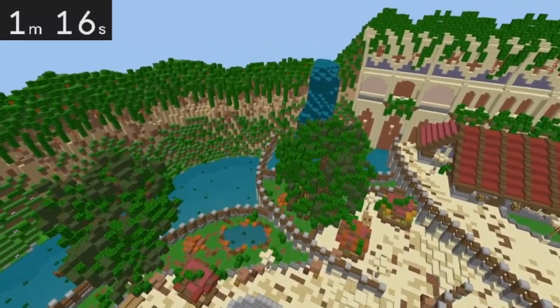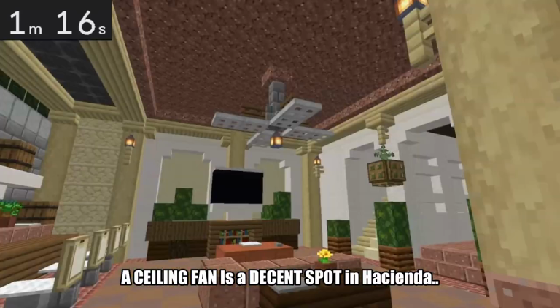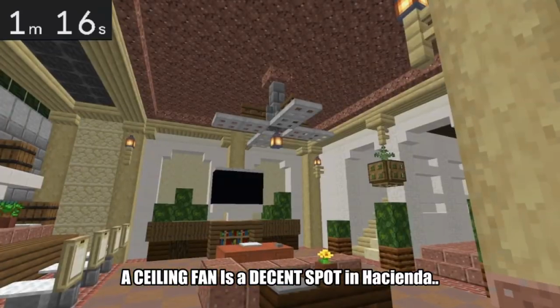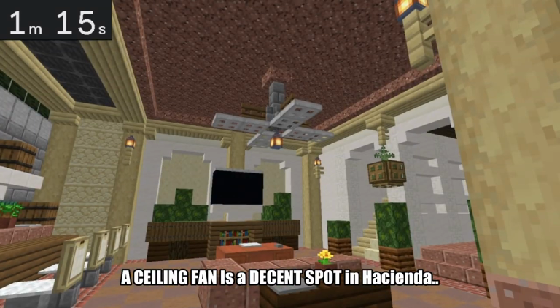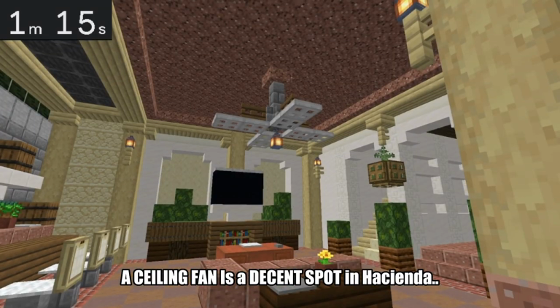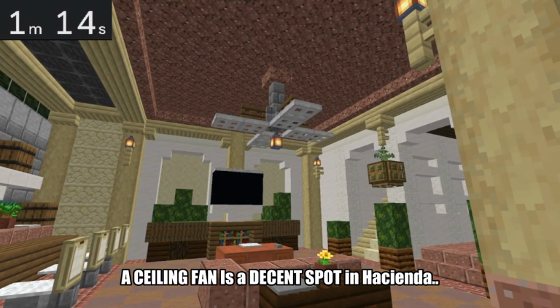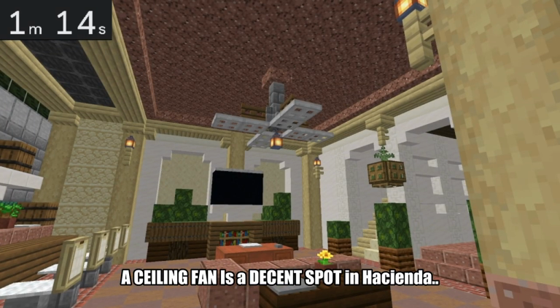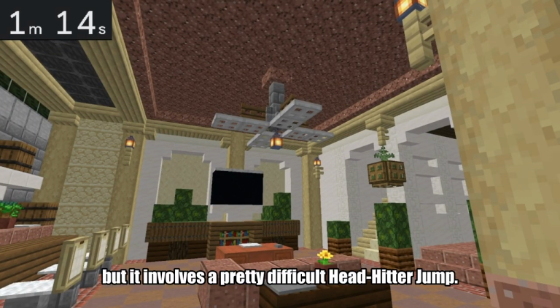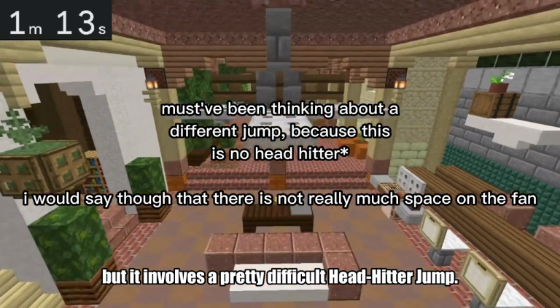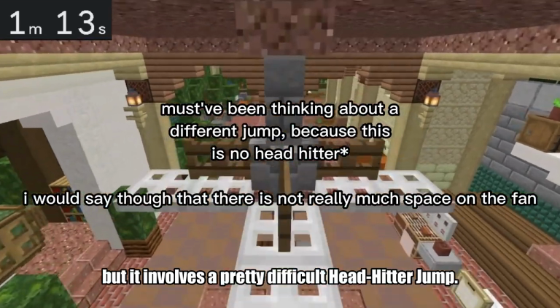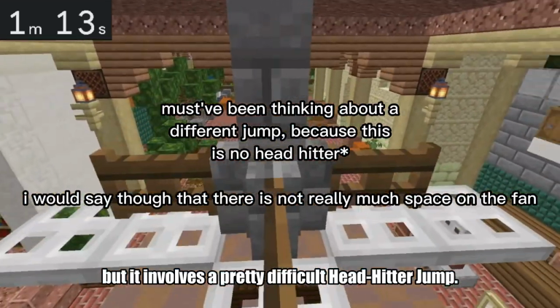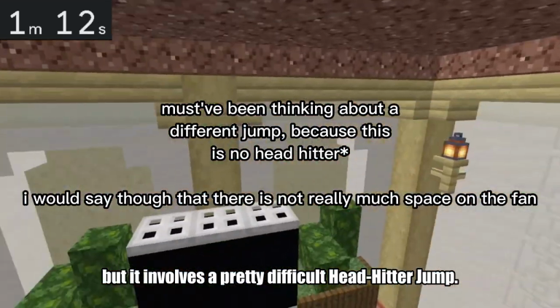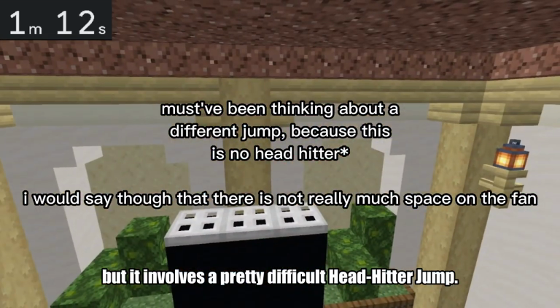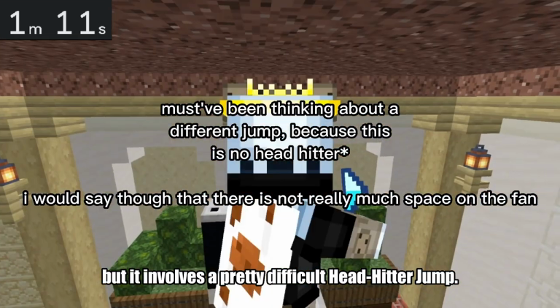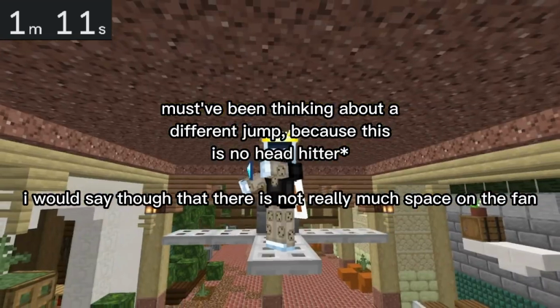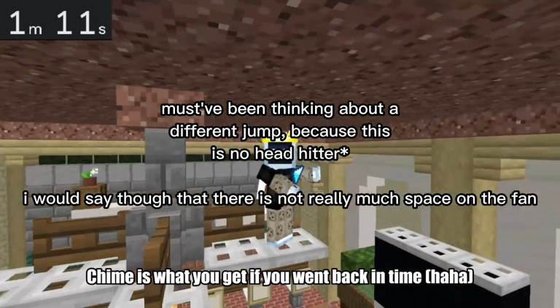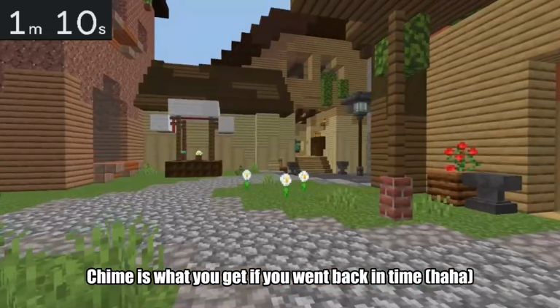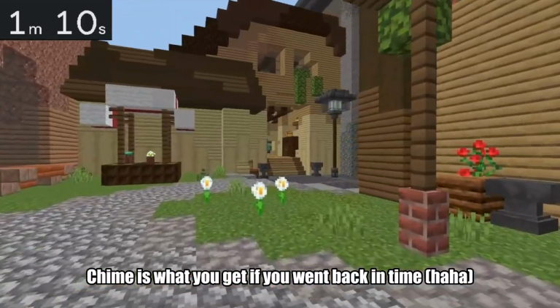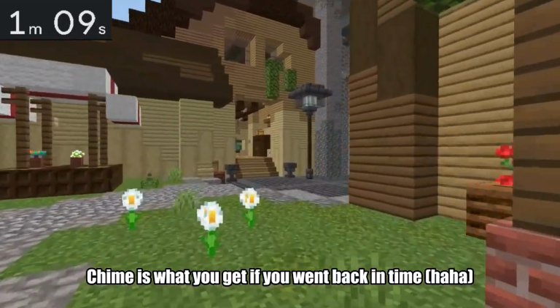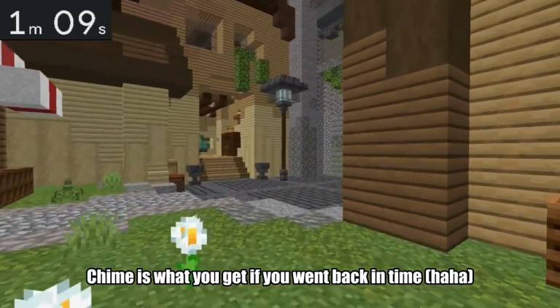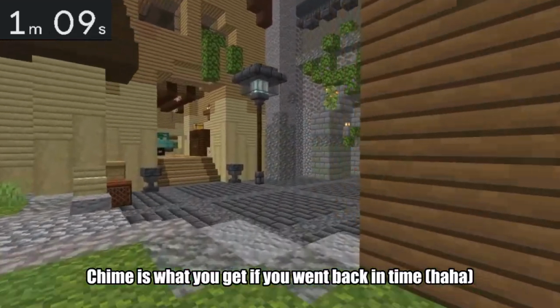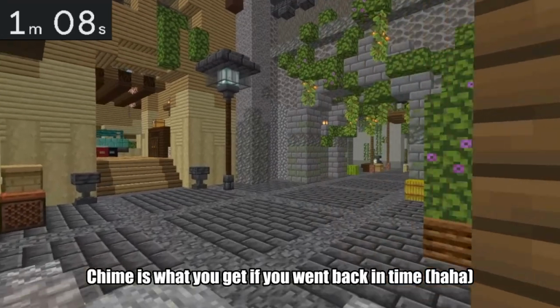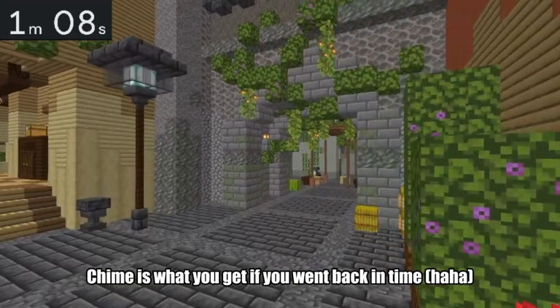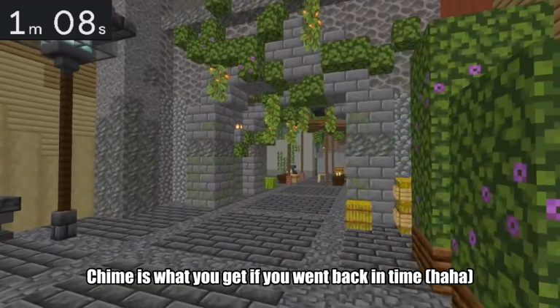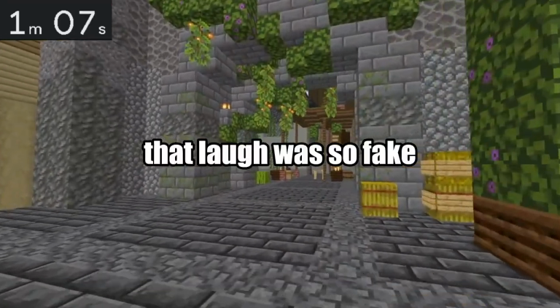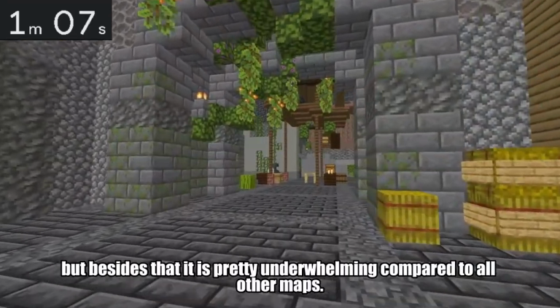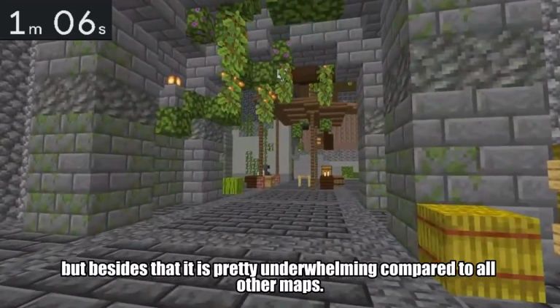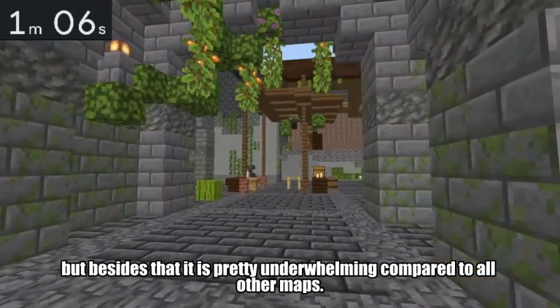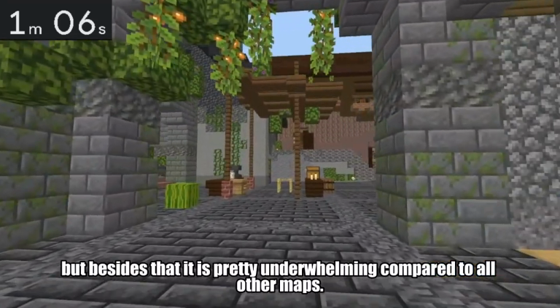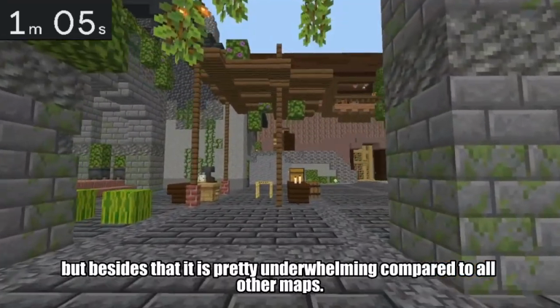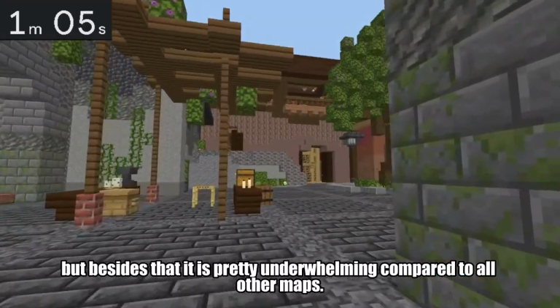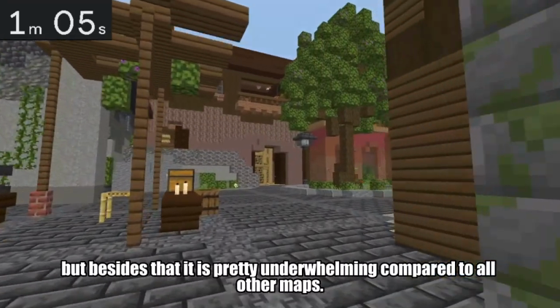A silly fan is a decent spot in Hacienda, but it involves a pretty difficult headhitter jump. Chime is what you get if we go back in time, but besides that, it's pretty underwhelming compared to all other maps.